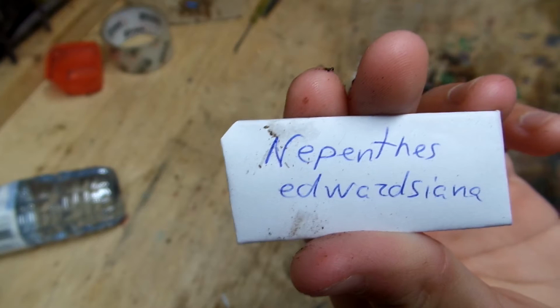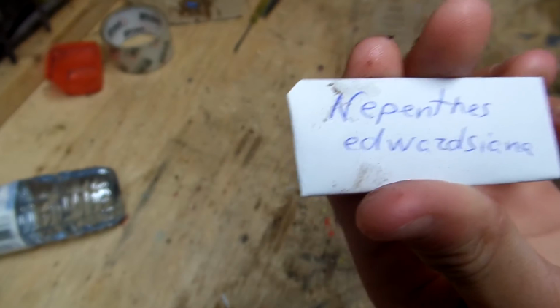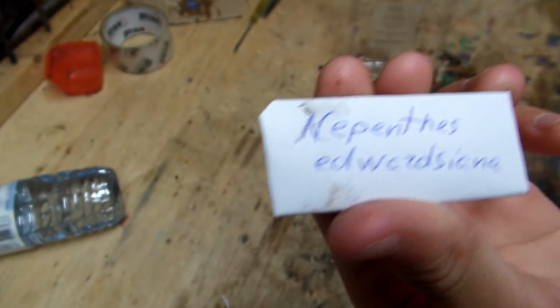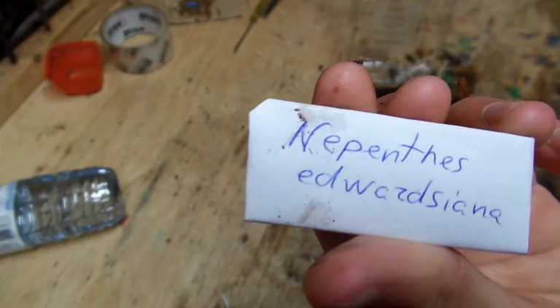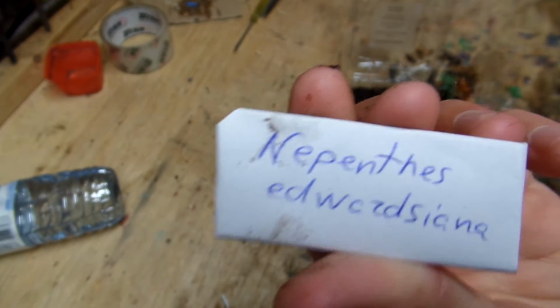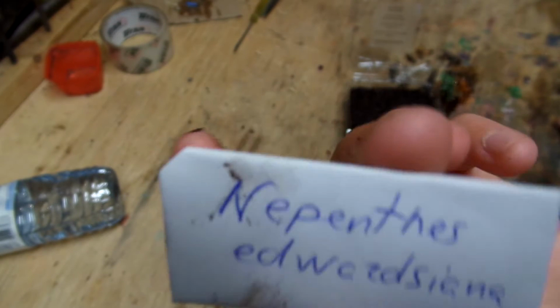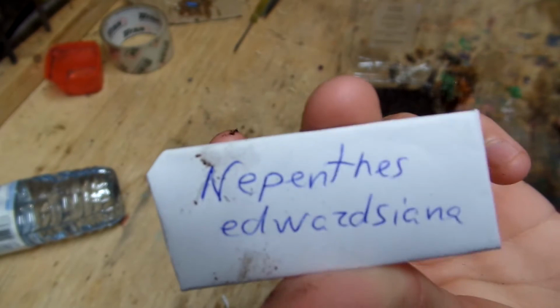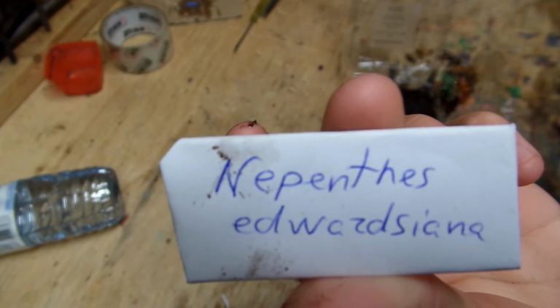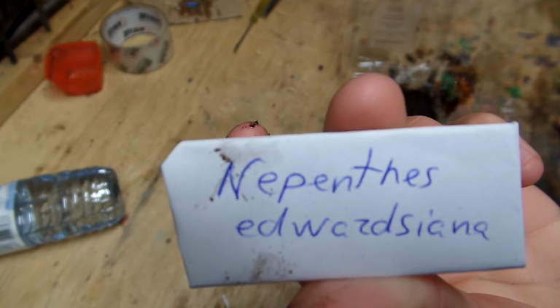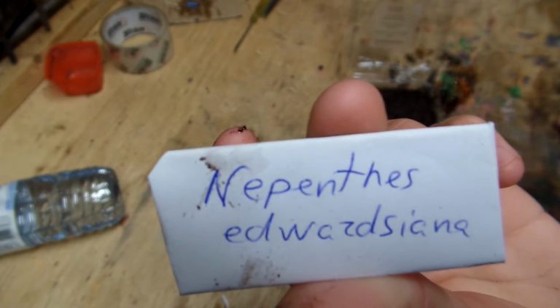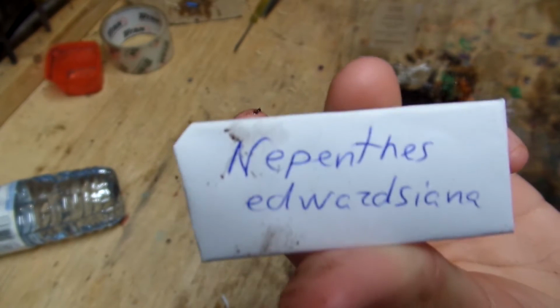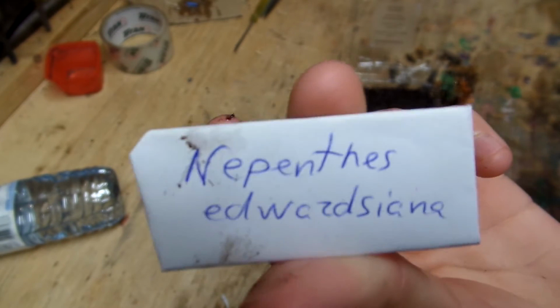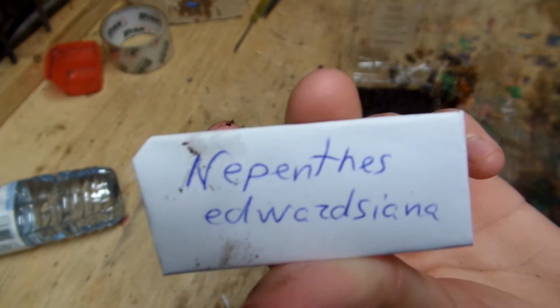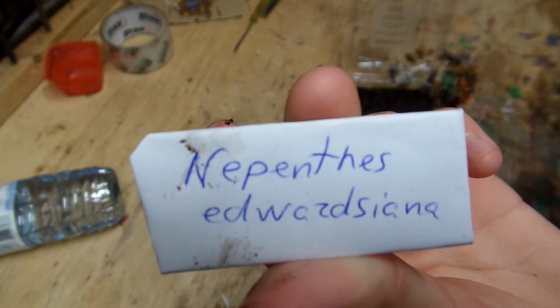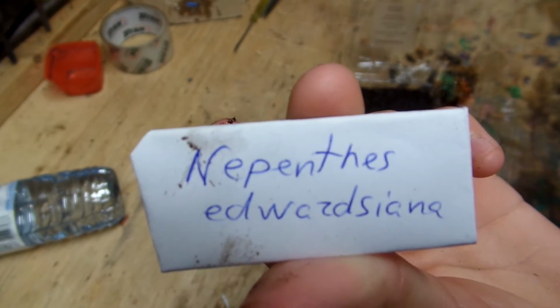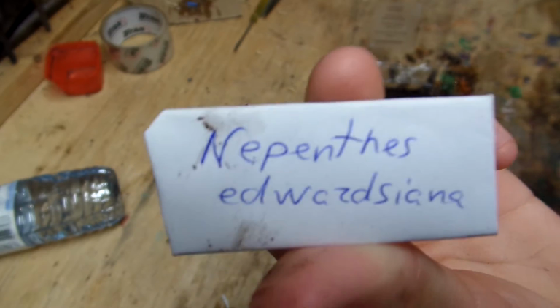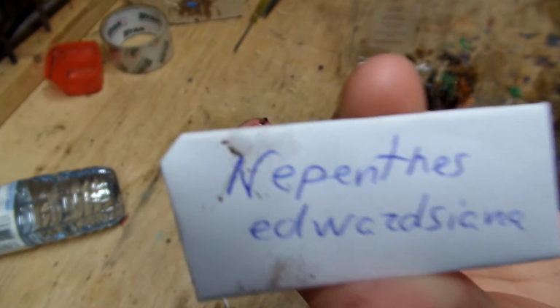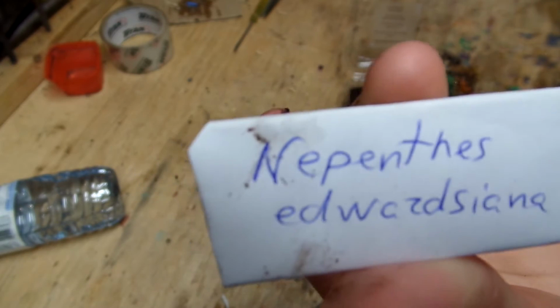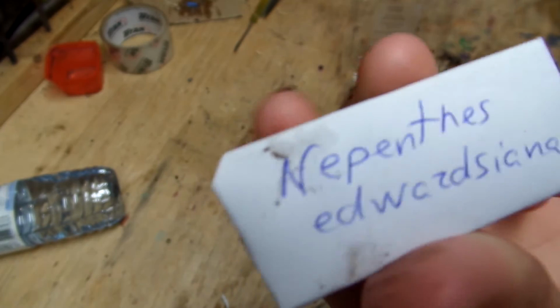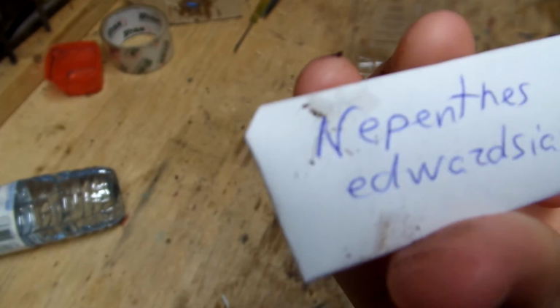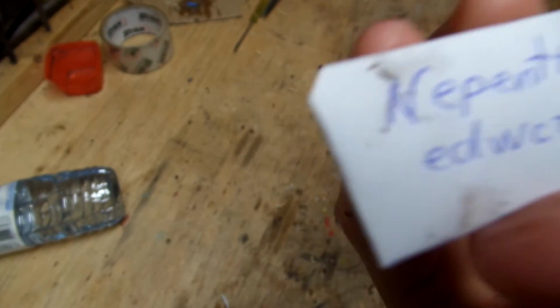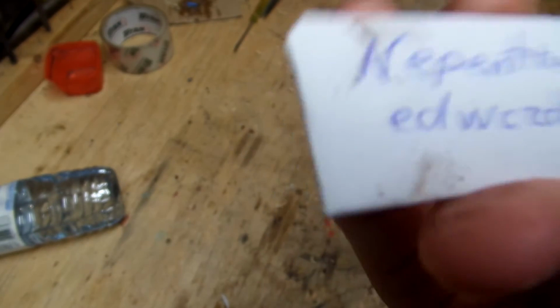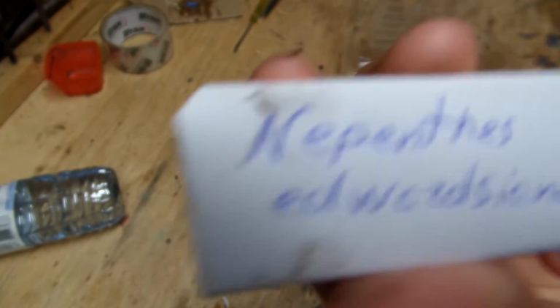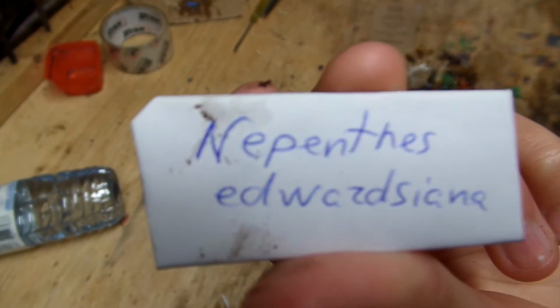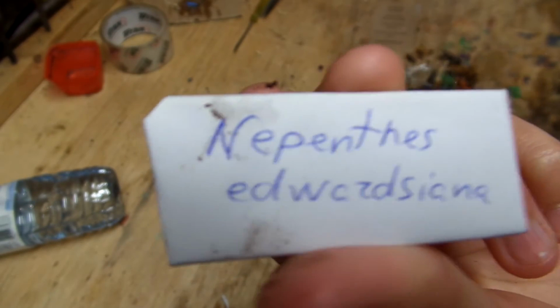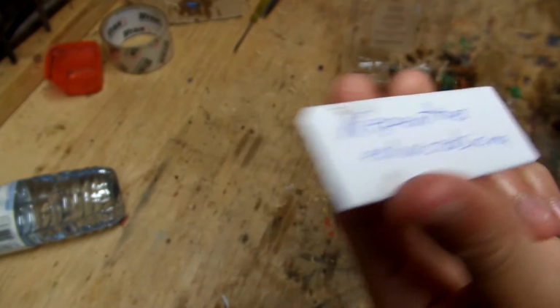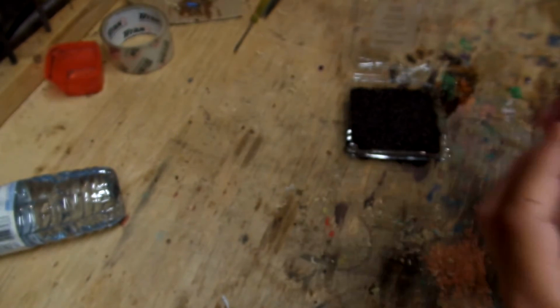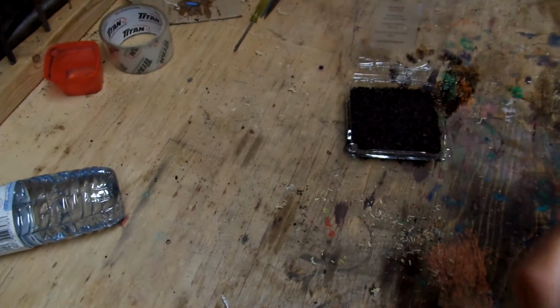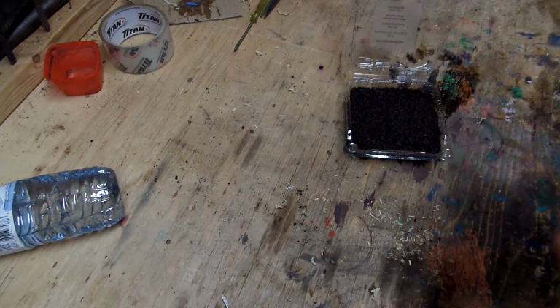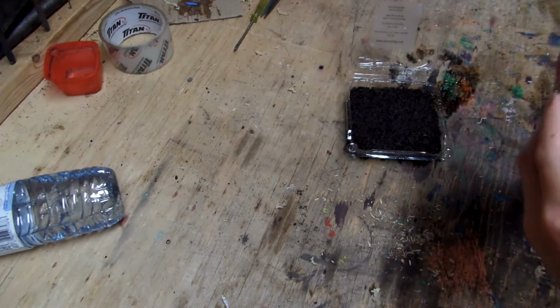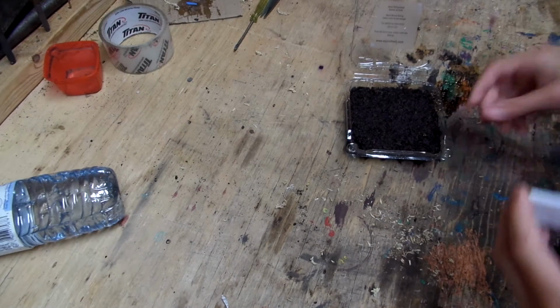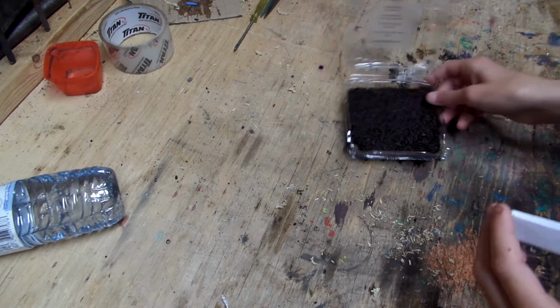Hey guys, Kid Vs. World here, and I'm going to be planting some Nepenthes edwardsiana seeds, or however you want to pronounce that. I'm pretty sure I'm going to call it edwardsiana.